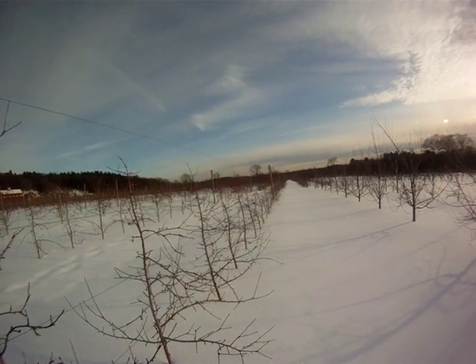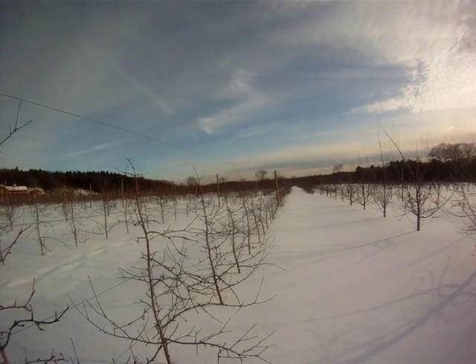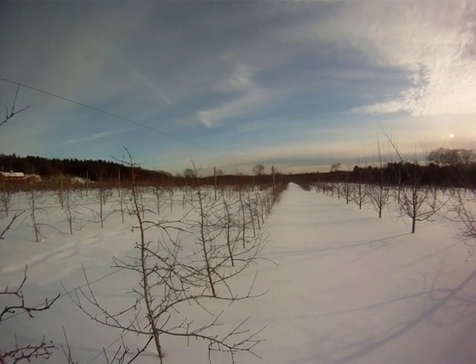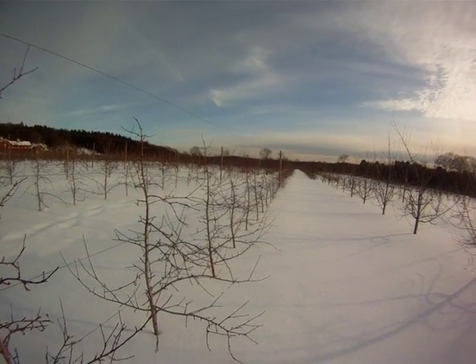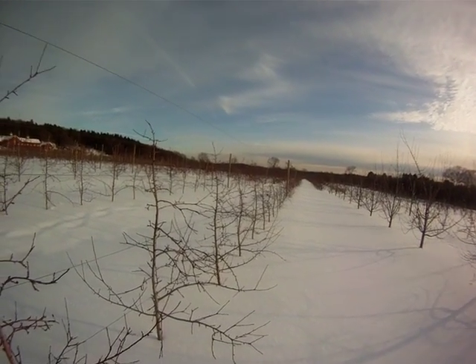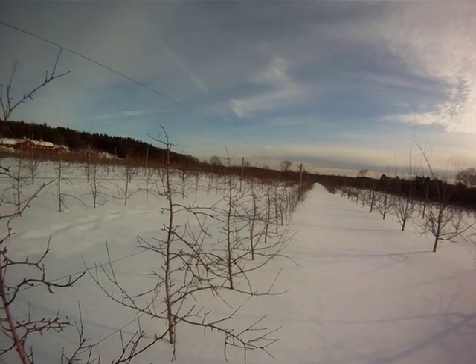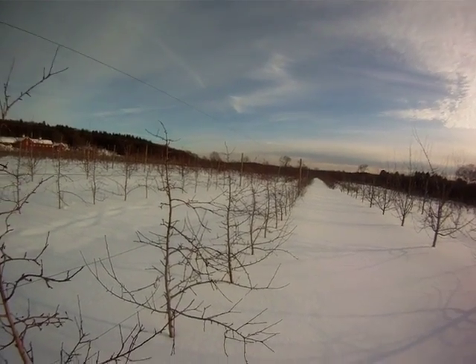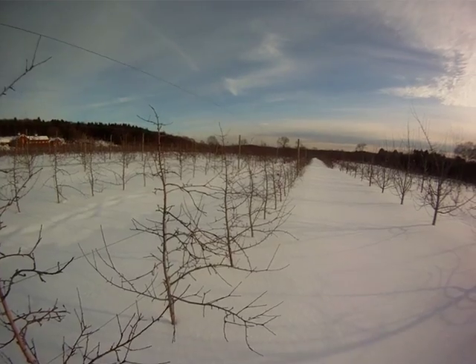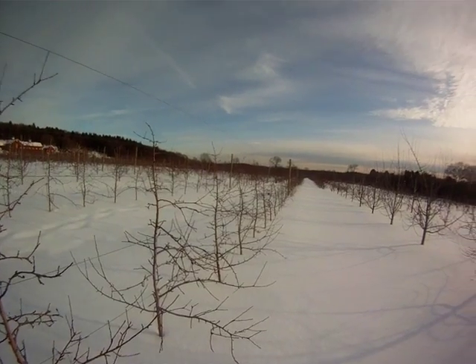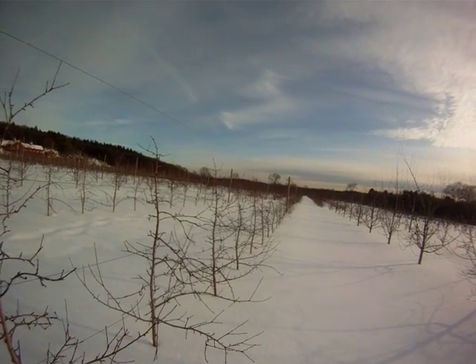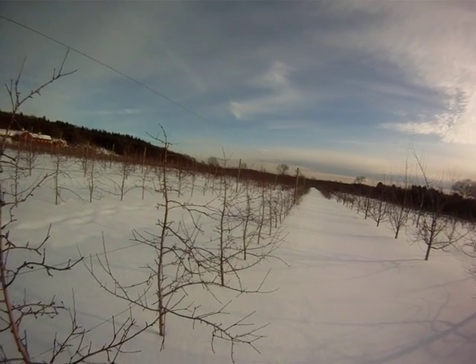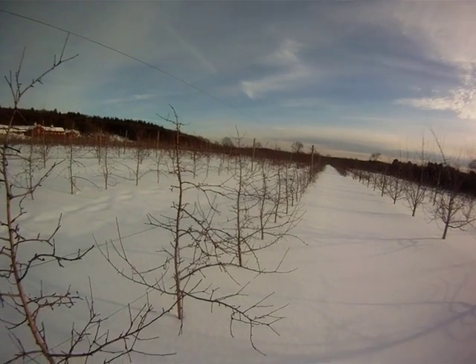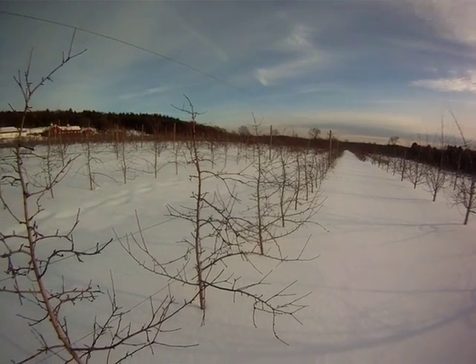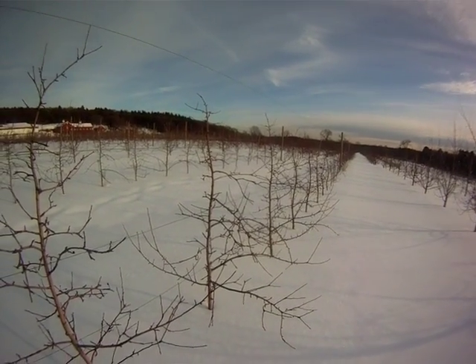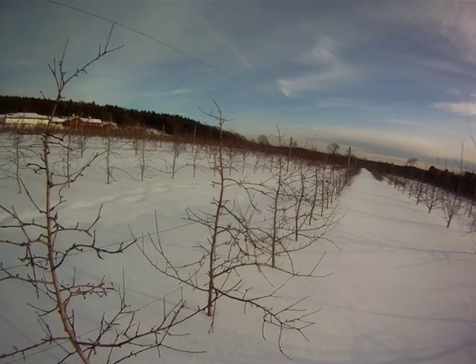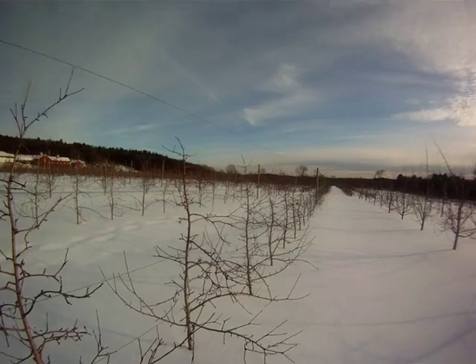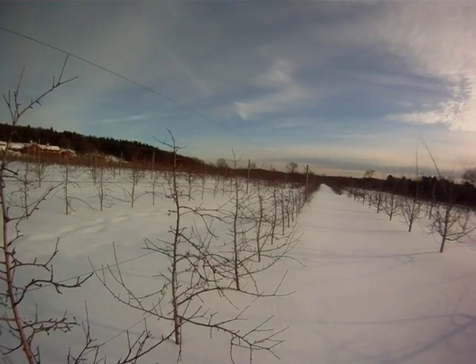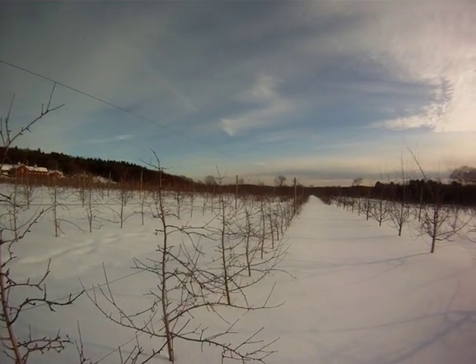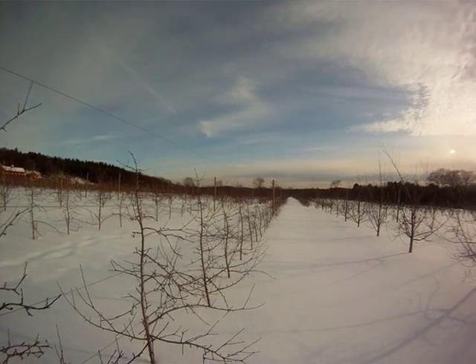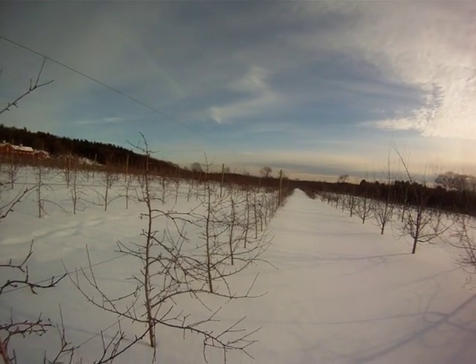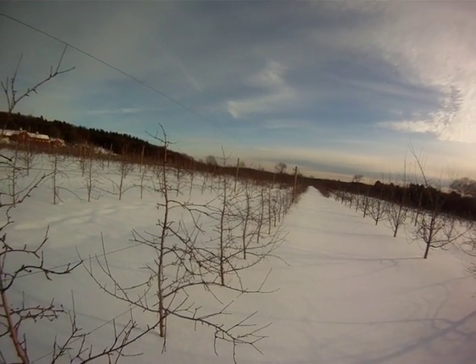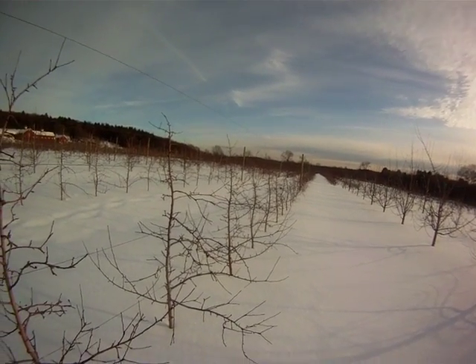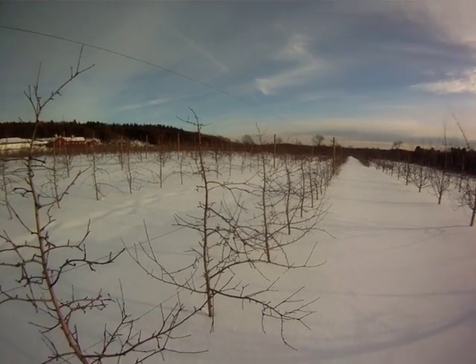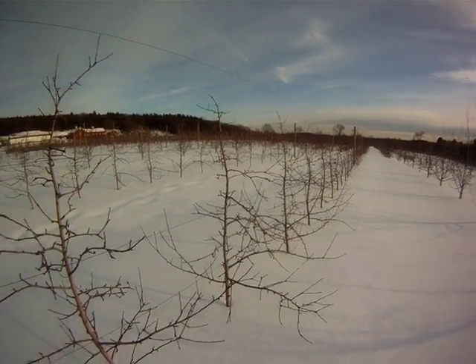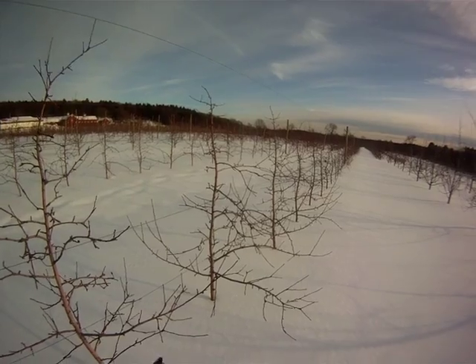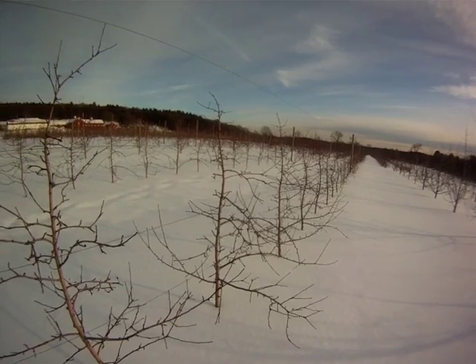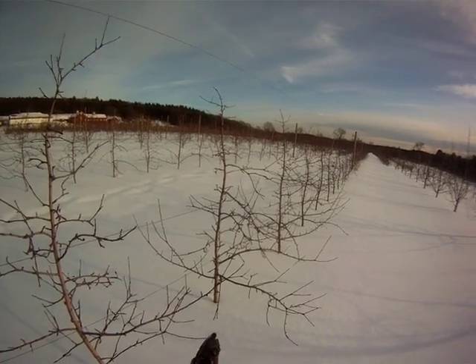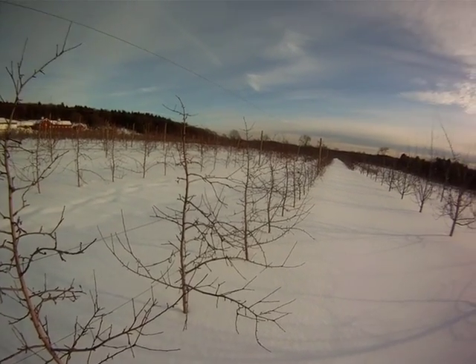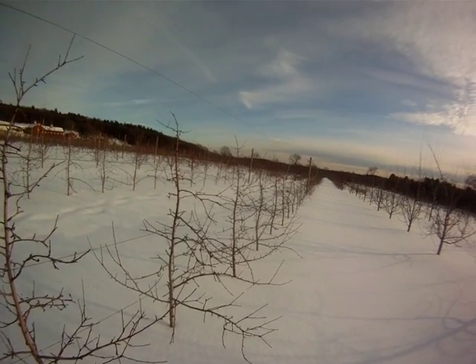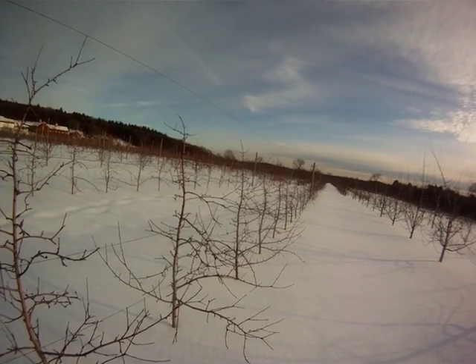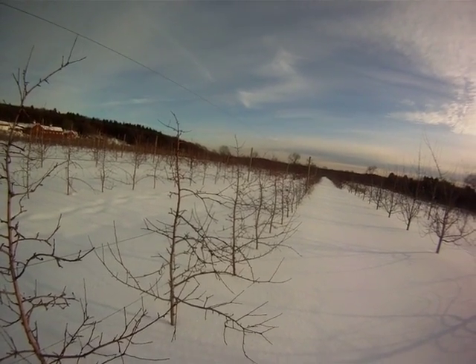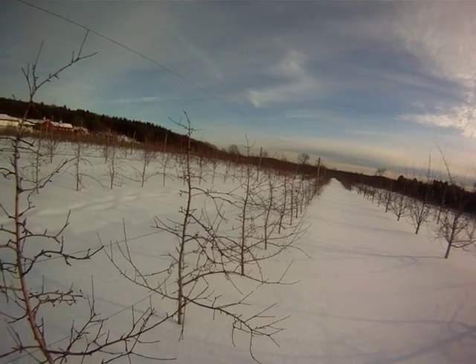This is a group of Honeycrisp on Bud 9 rootstock planted in 2006. These have cropped very well. Bud 9 is a precocious rootstock. These trees are planted about three feet apart and trained to the tall spindle system.